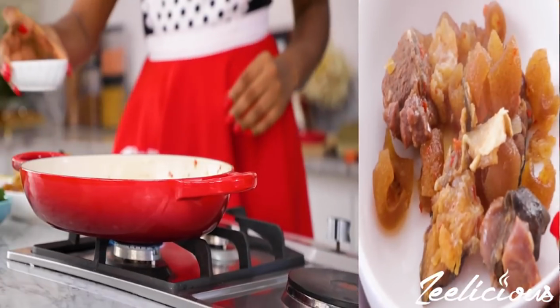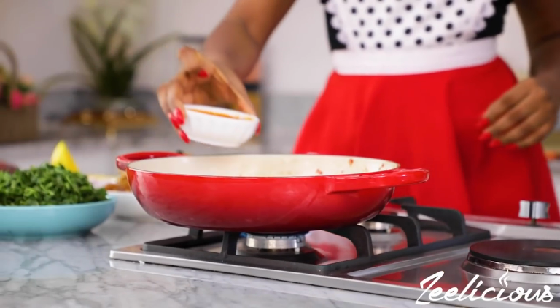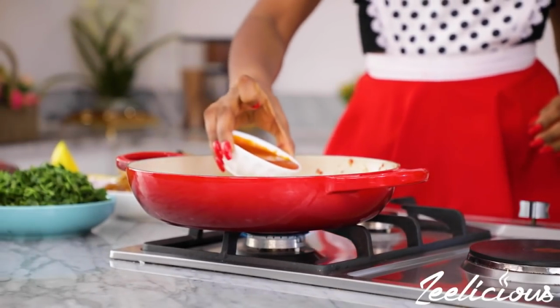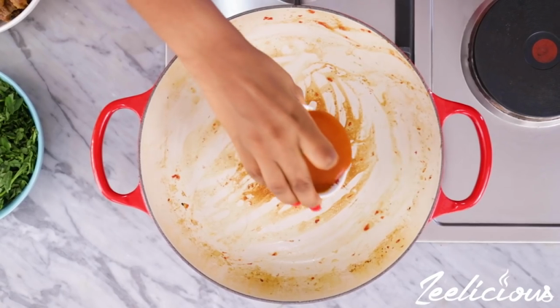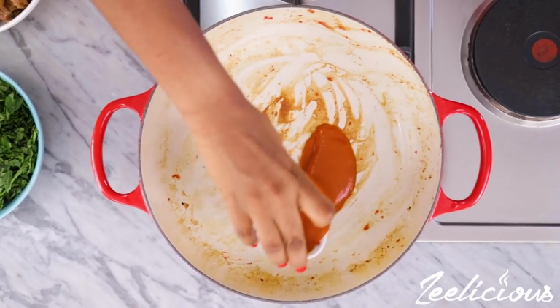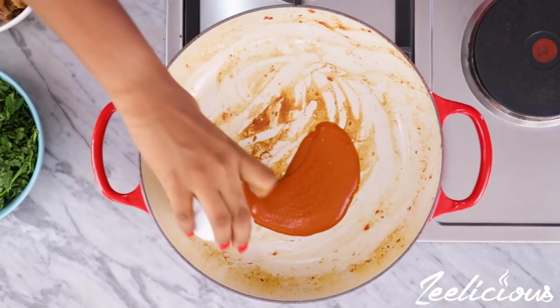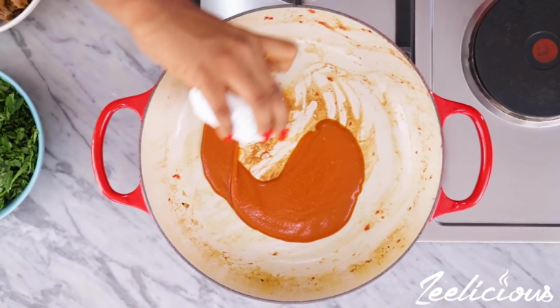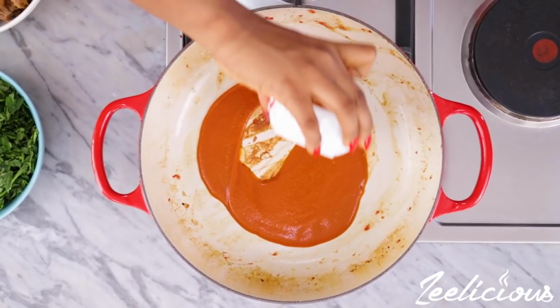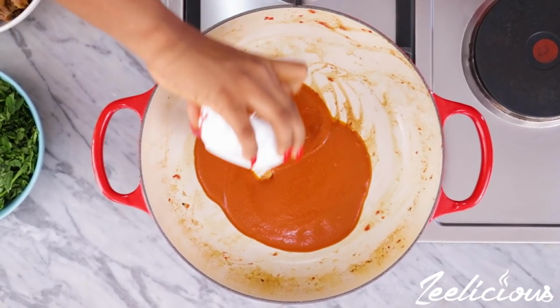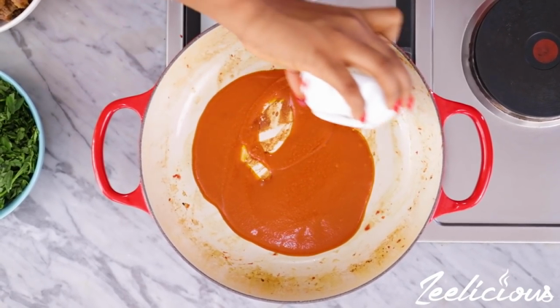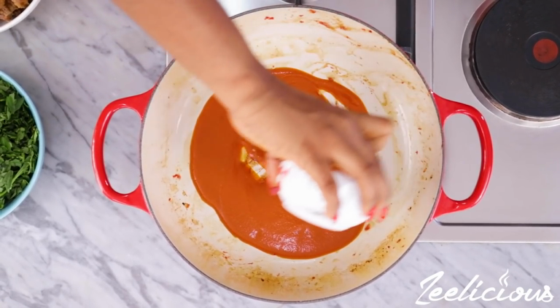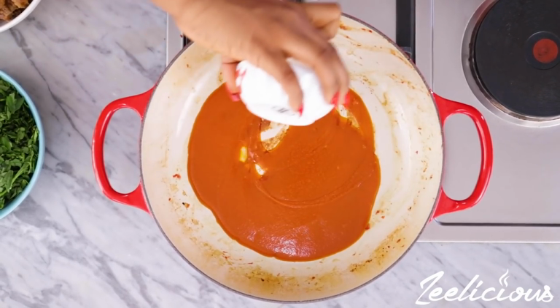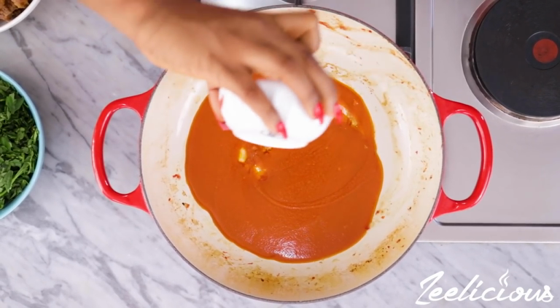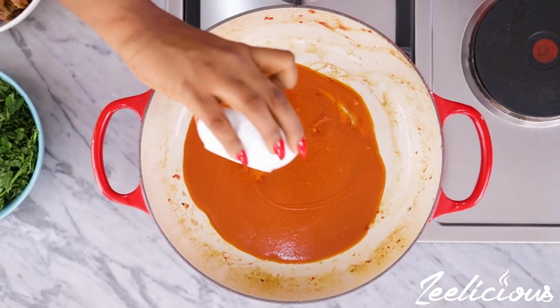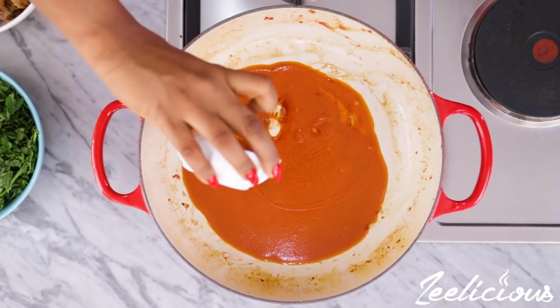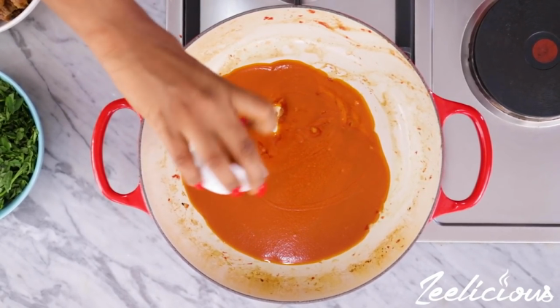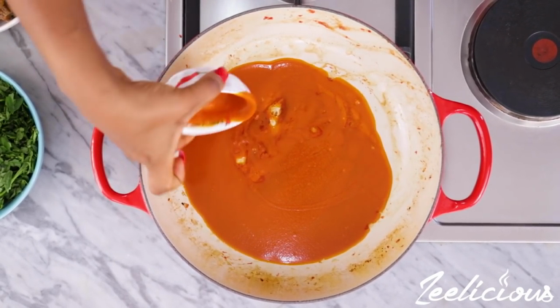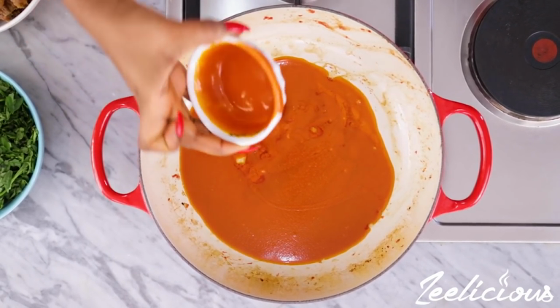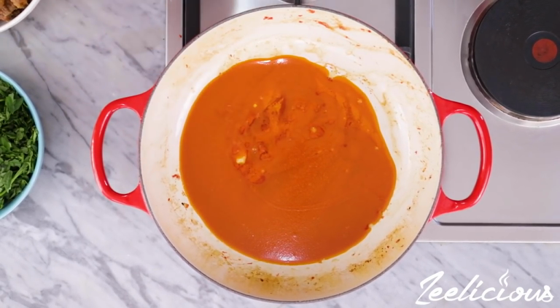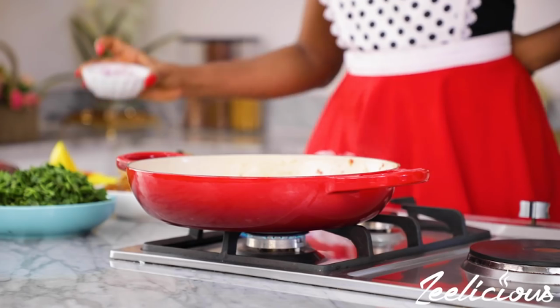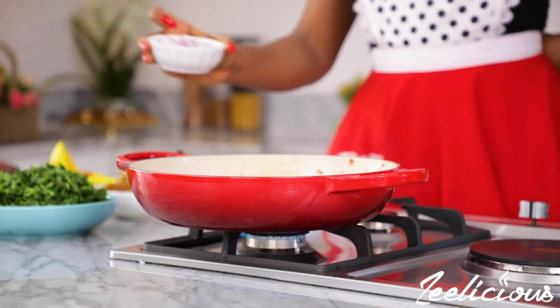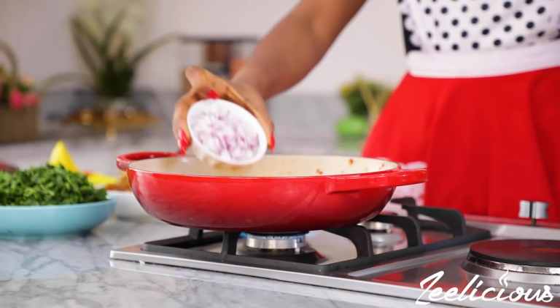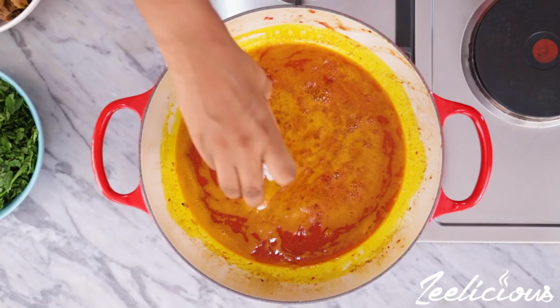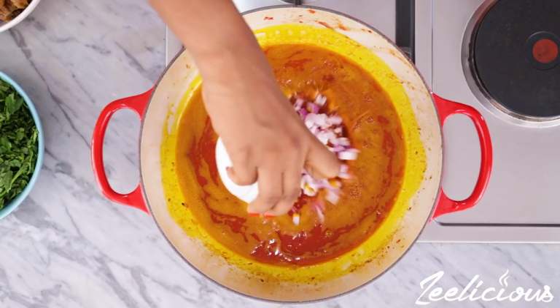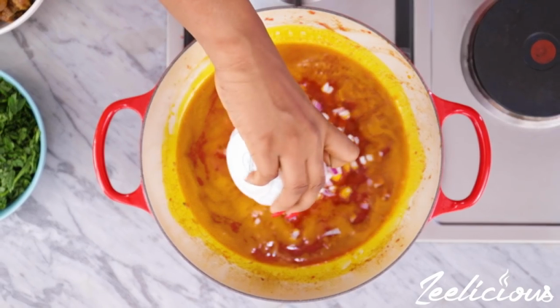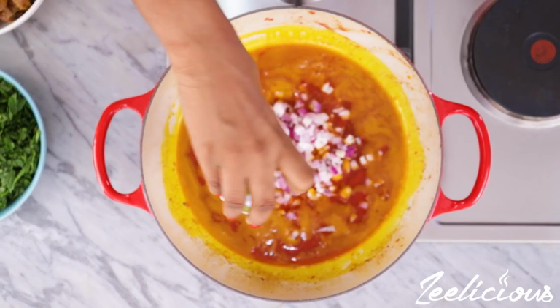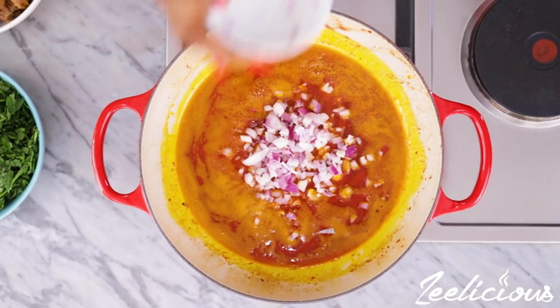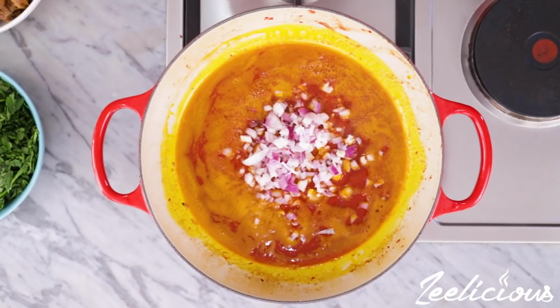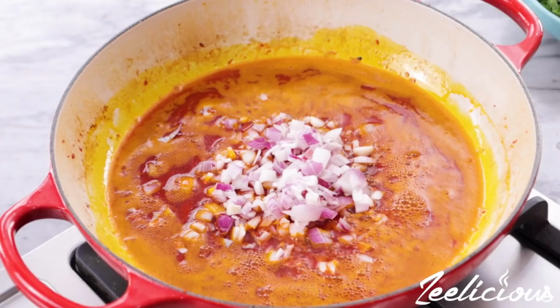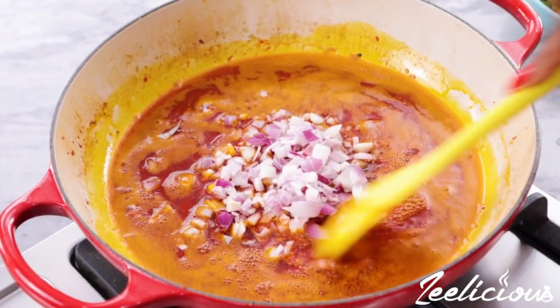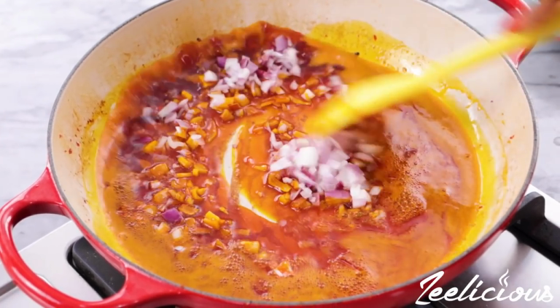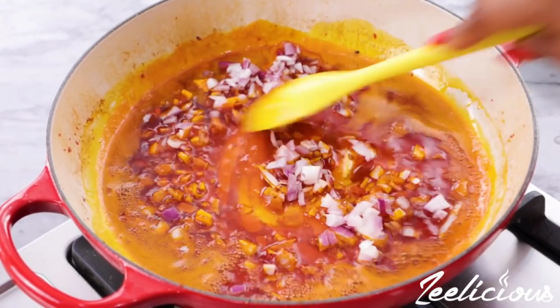In the same pot, add the palm oil and leave to heat up slightly. Then add the chopped onions and stir-fry for a few minutes until it is nice and fragrant.